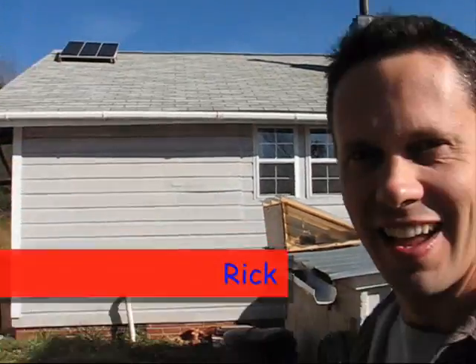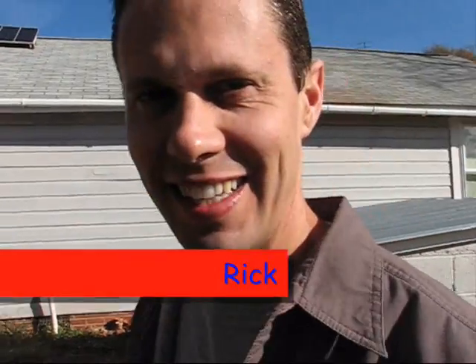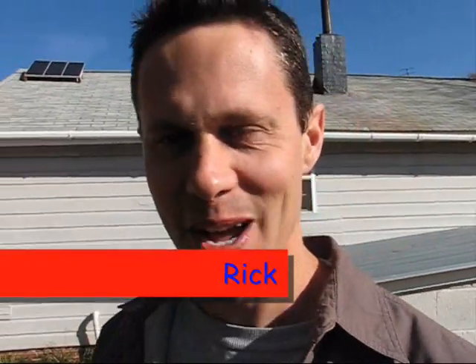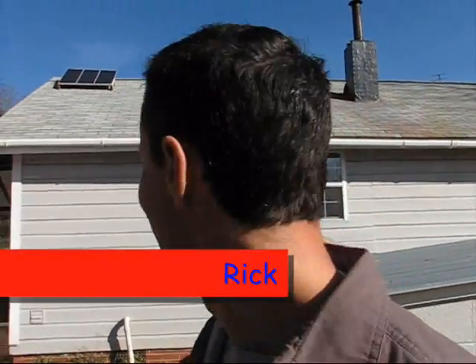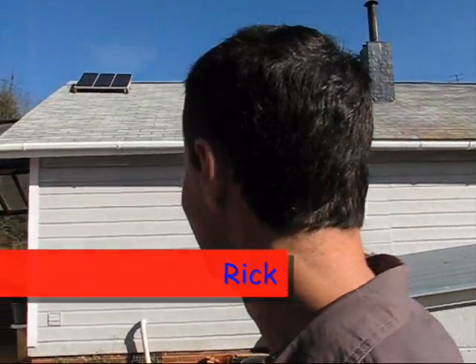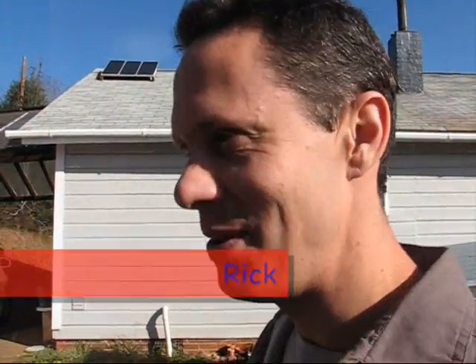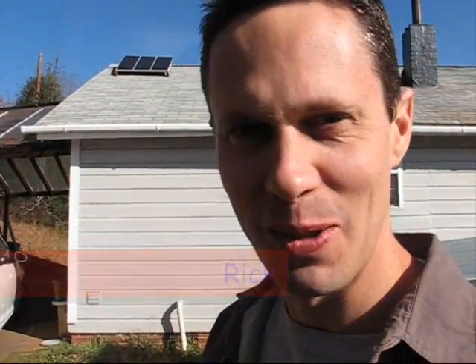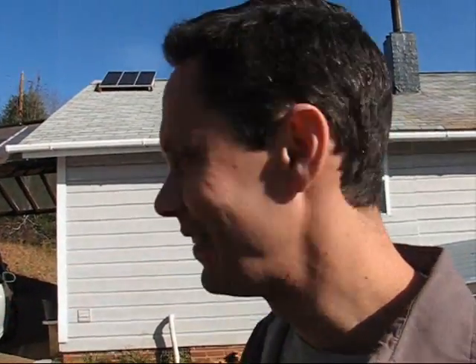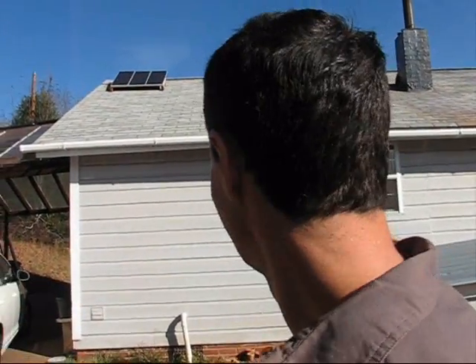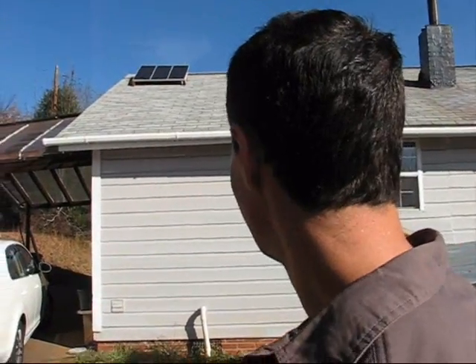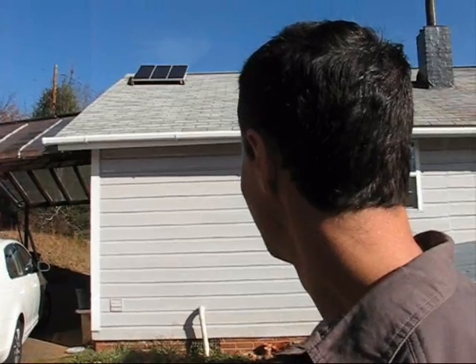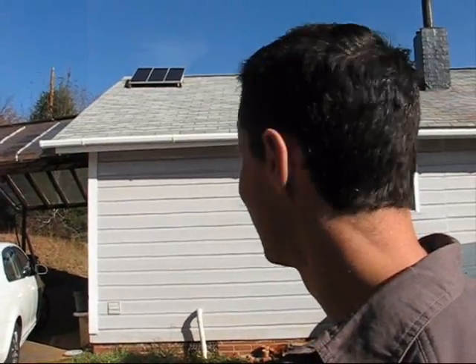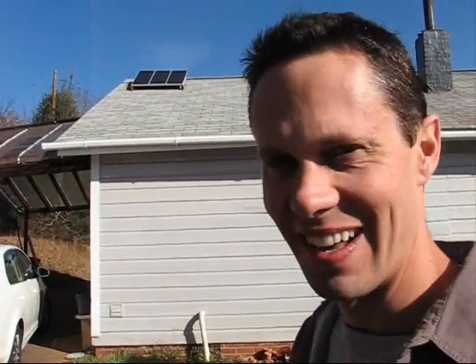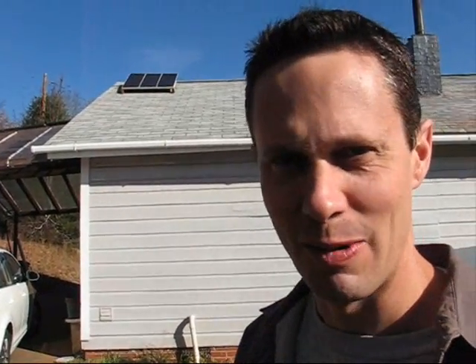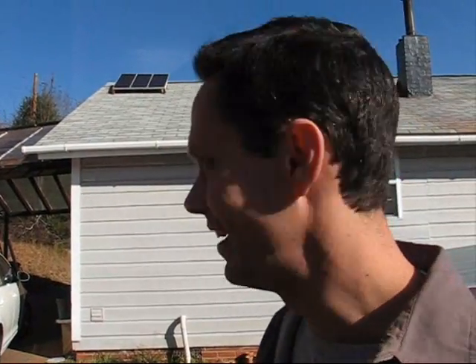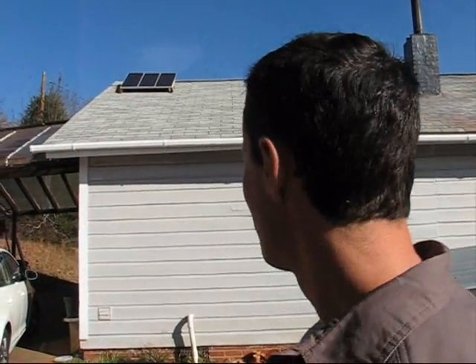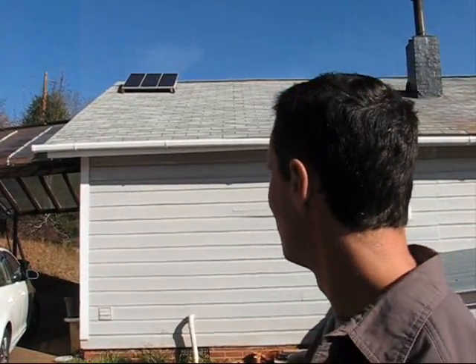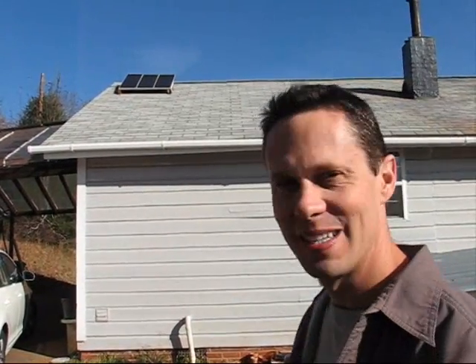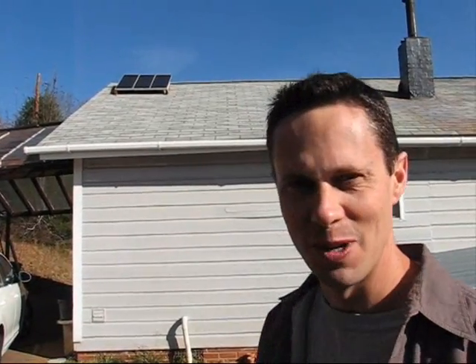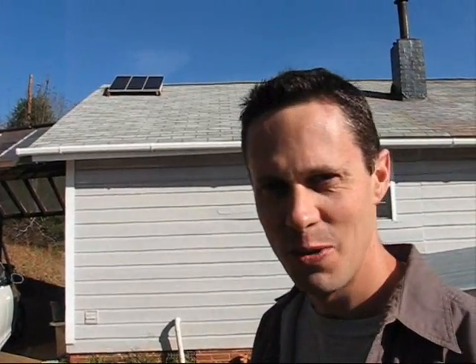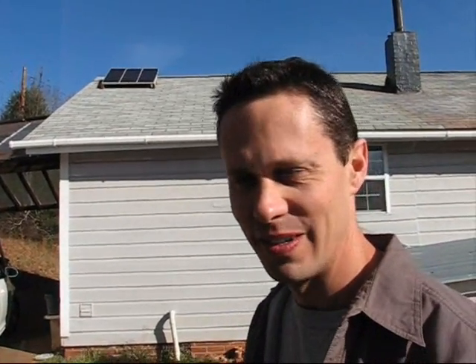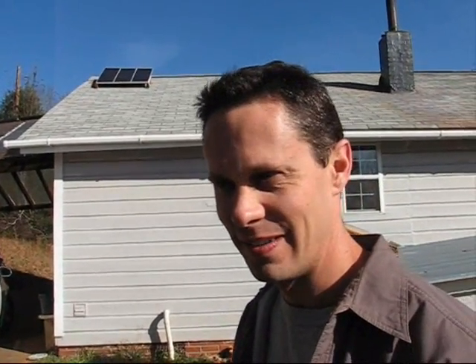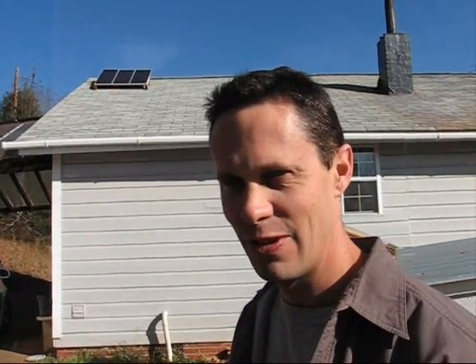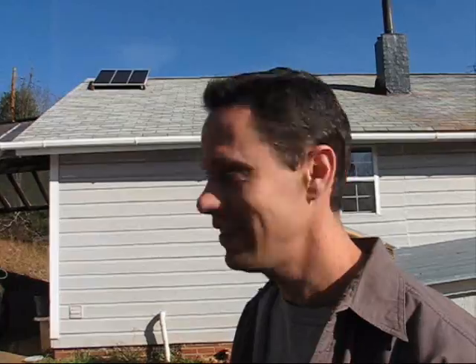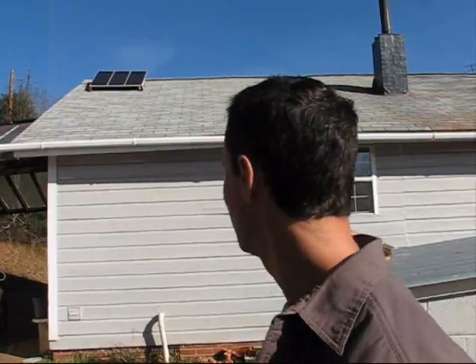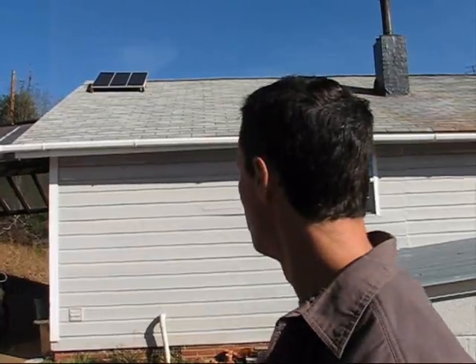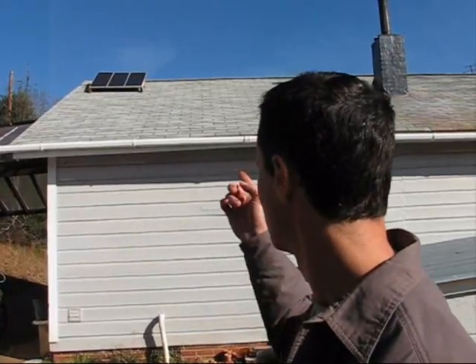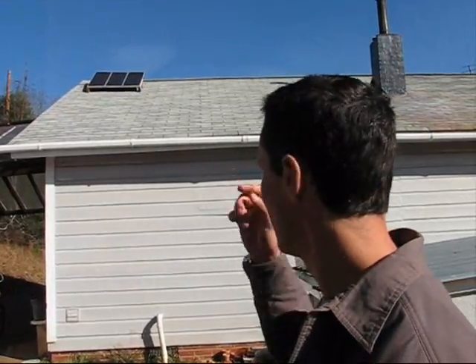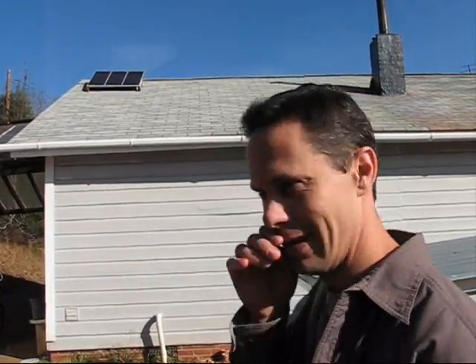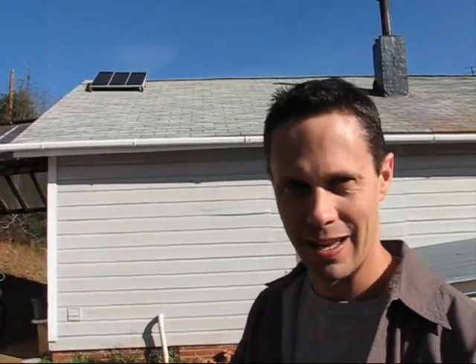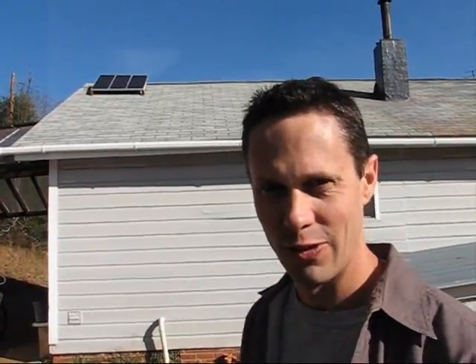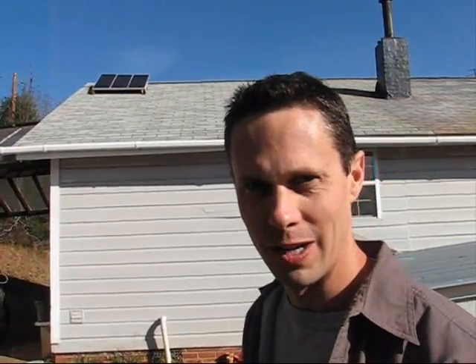This is my cheap solar panel thing that I got at Harbor Freight. The system was $250, I think, but it's three panels and altogether it's 50 watts.